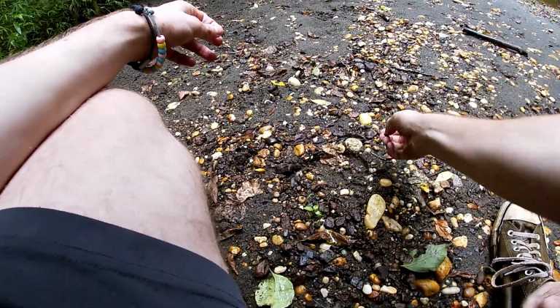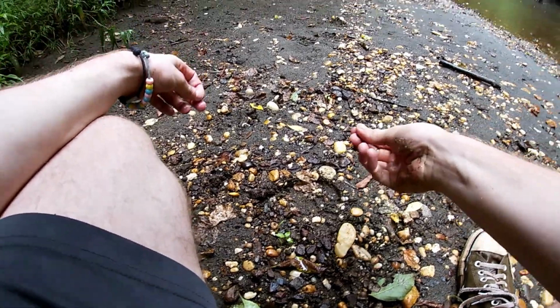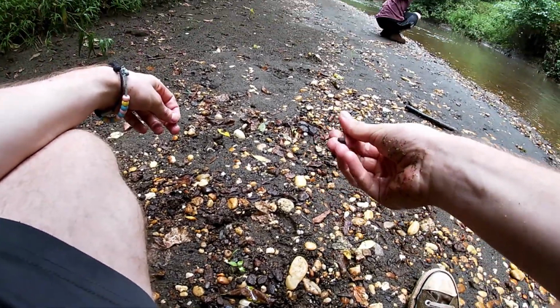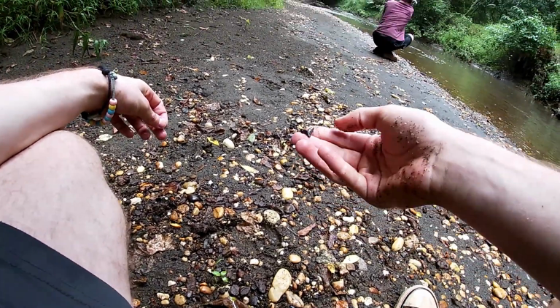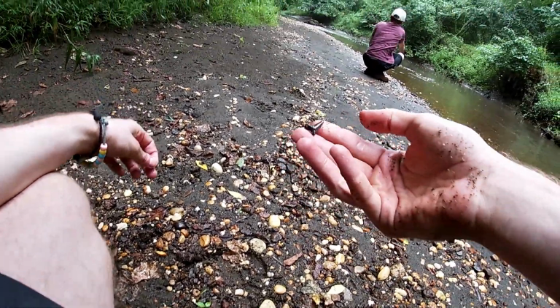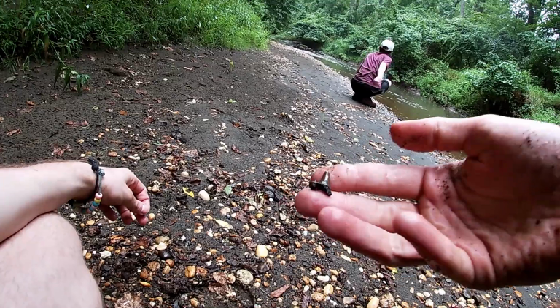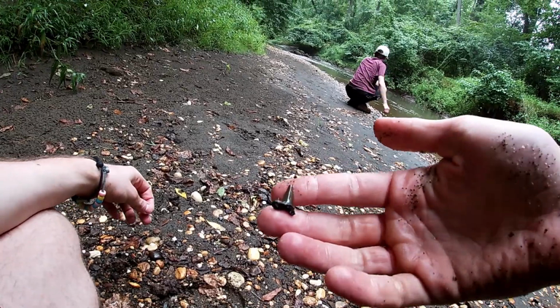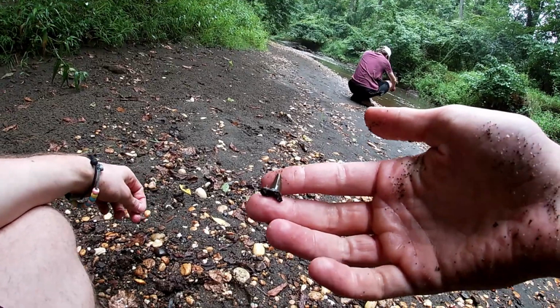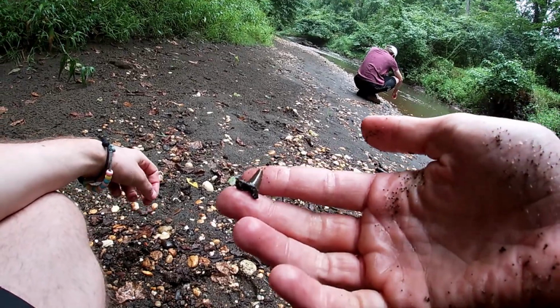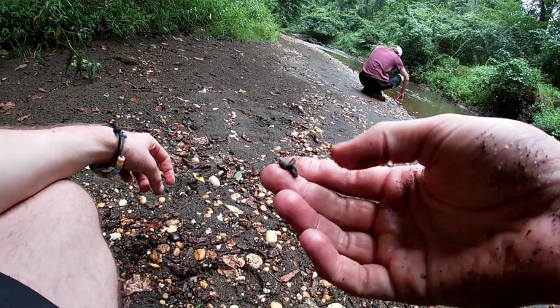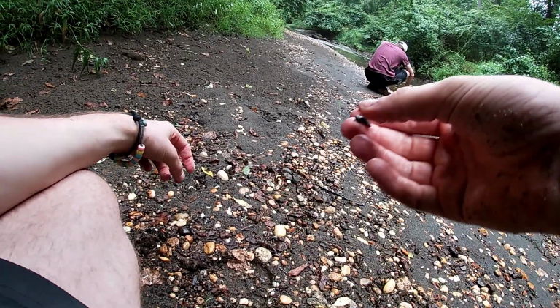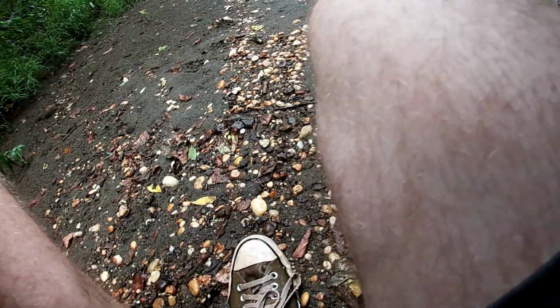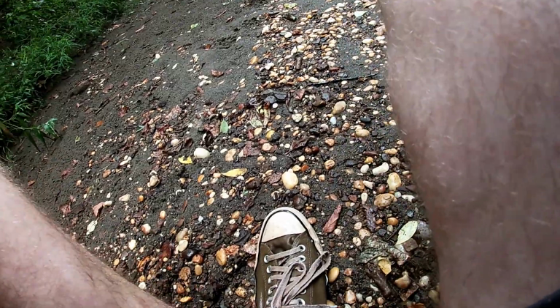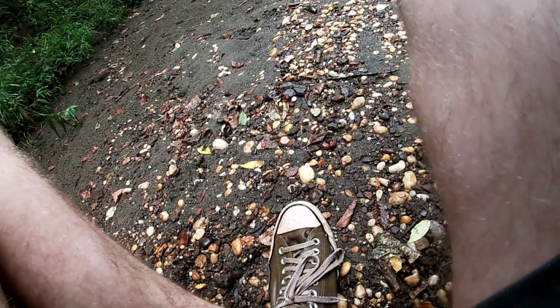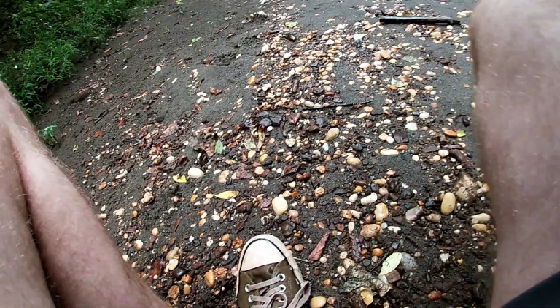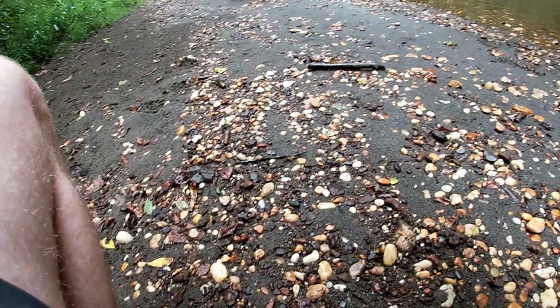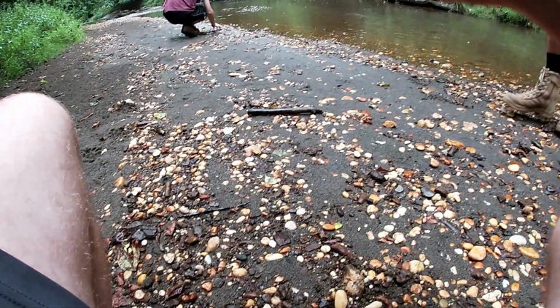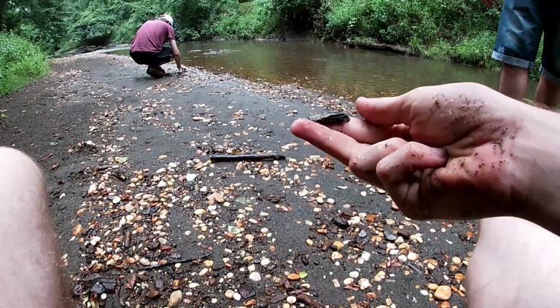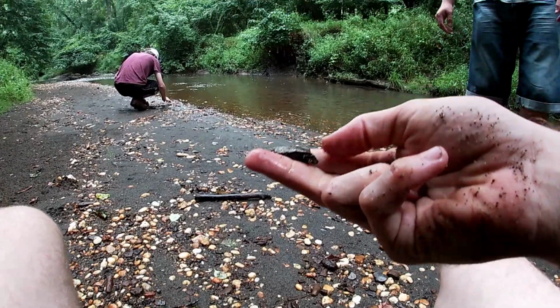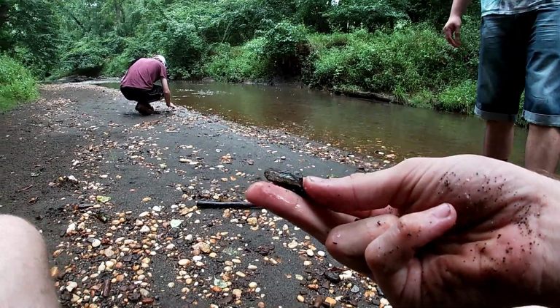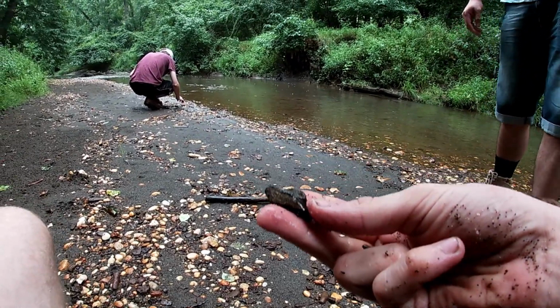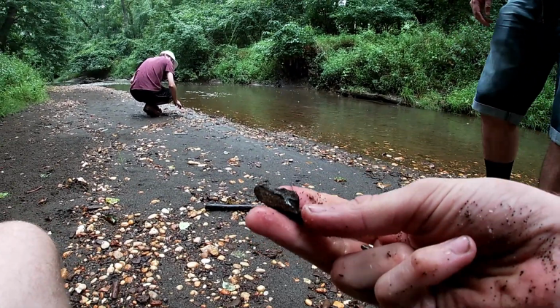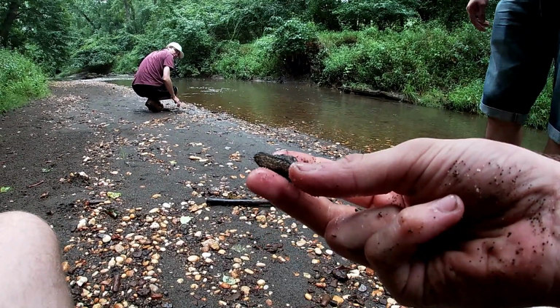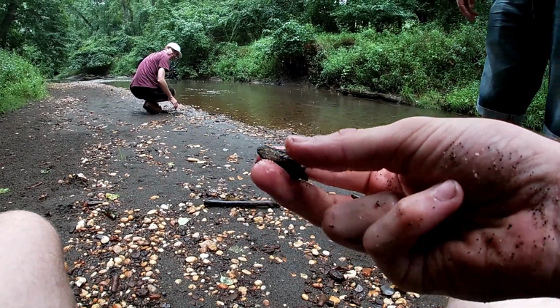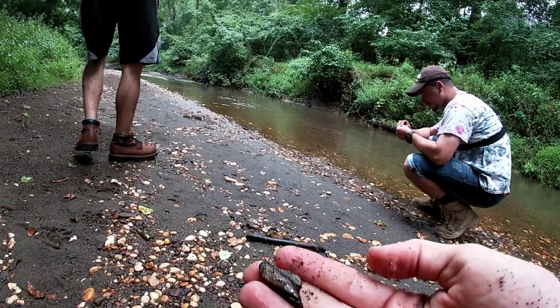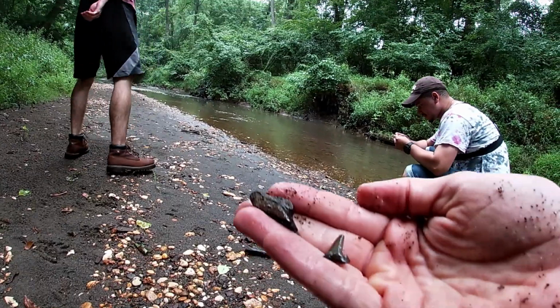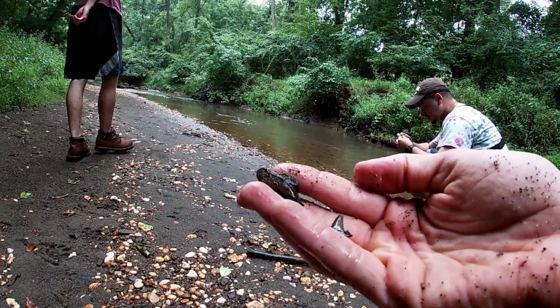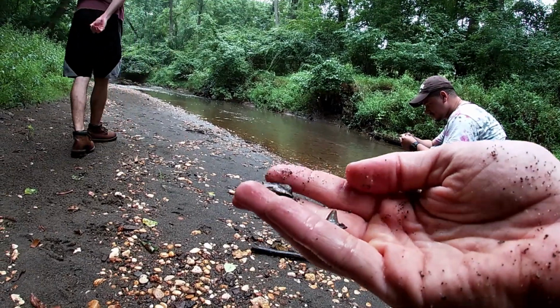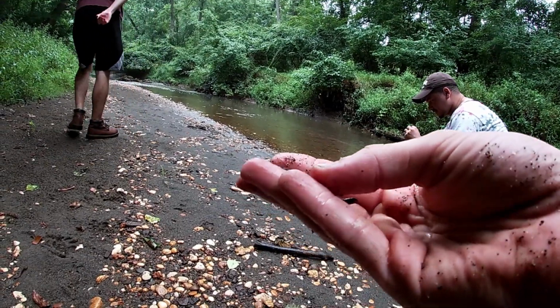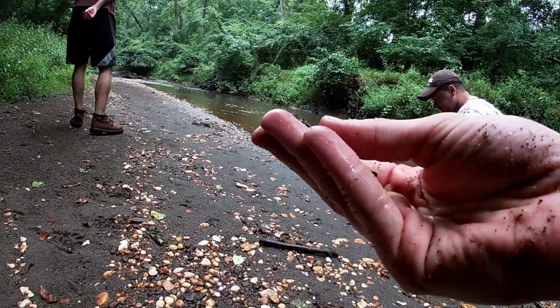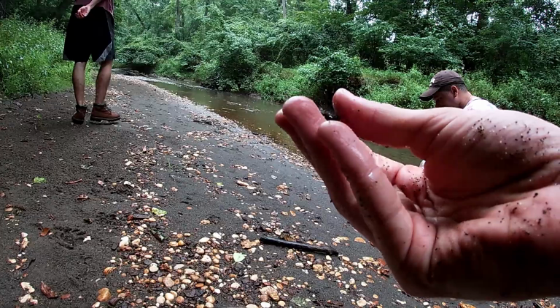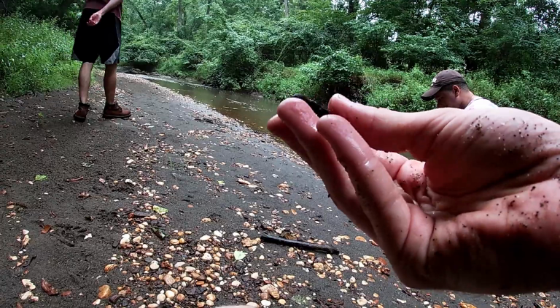Here's my first shark tooth of the day. It's a little lateral goblin shark tooth. And here we go — here's a nice piece of ratfish jaw. That's actually in really good shape. It's from Ischyodus. It's a nice piece of ratfish jaw.